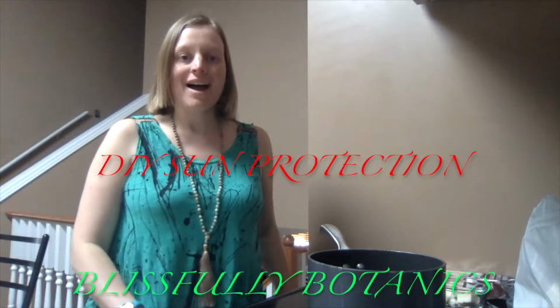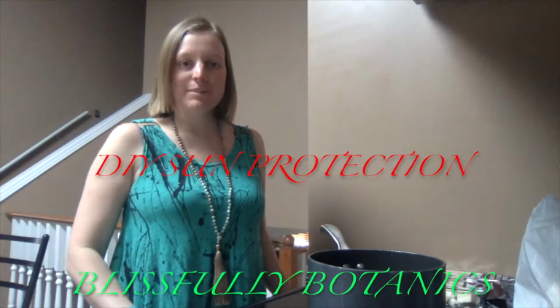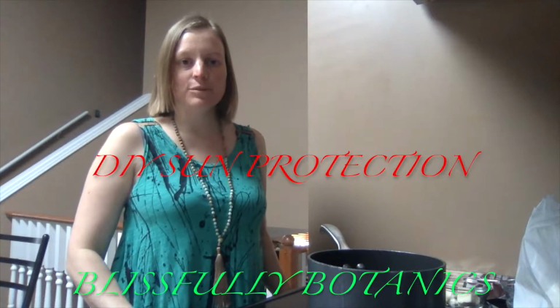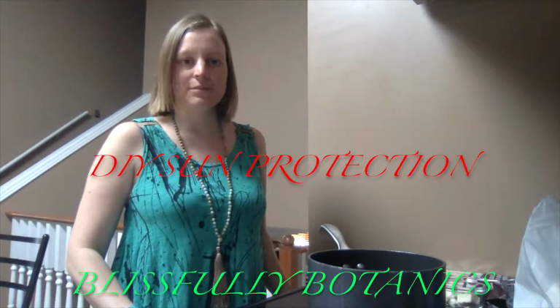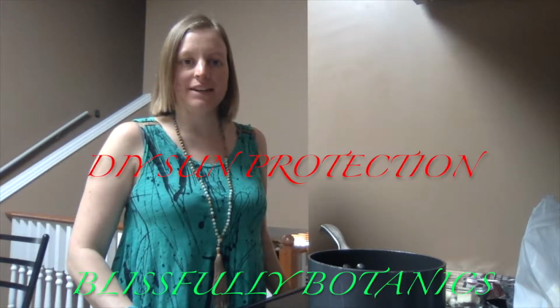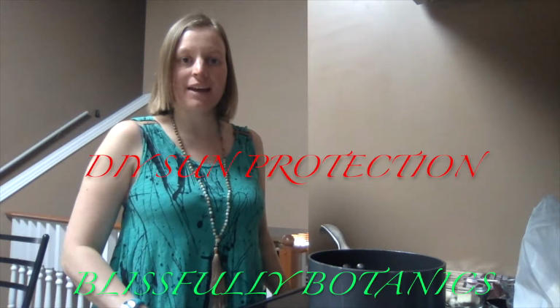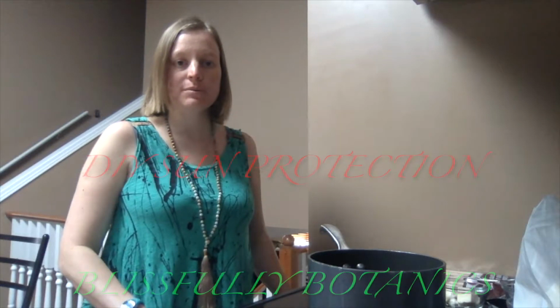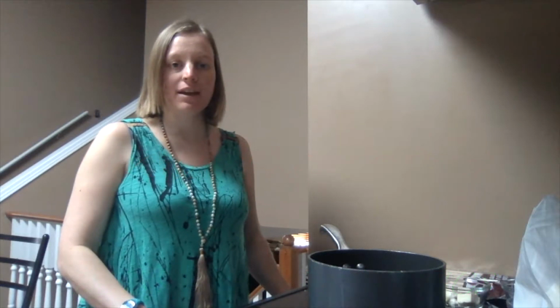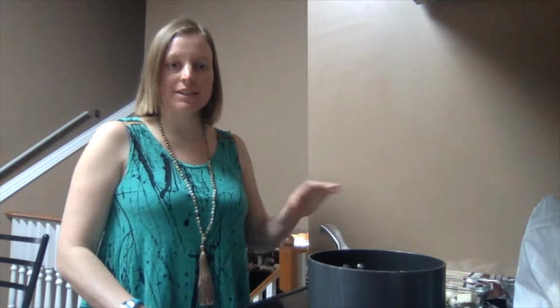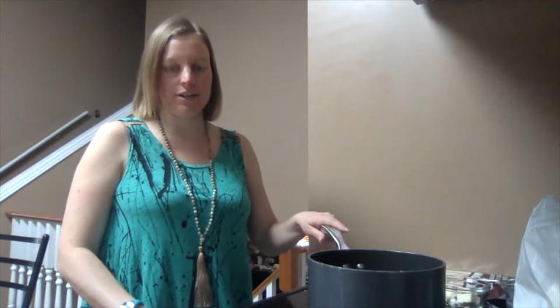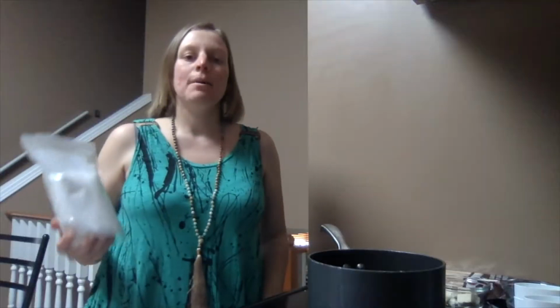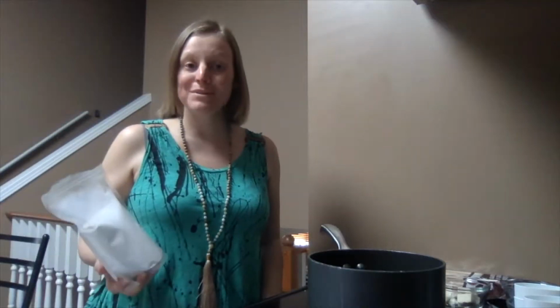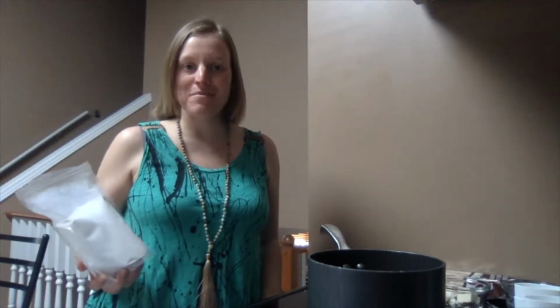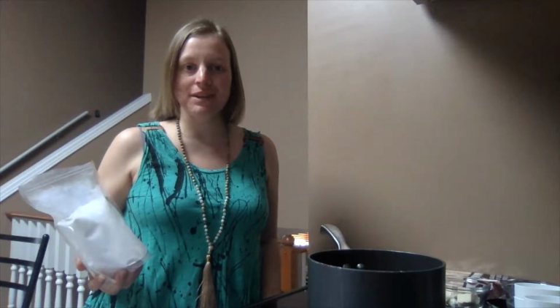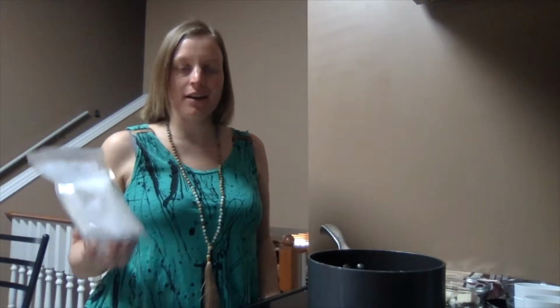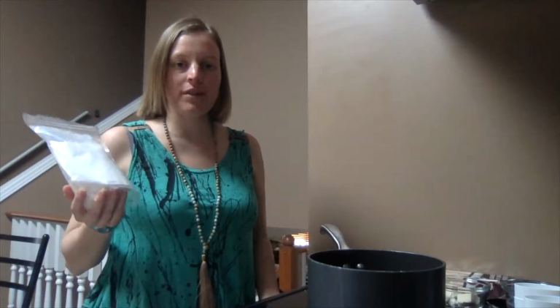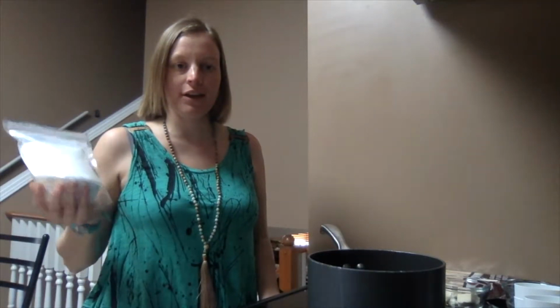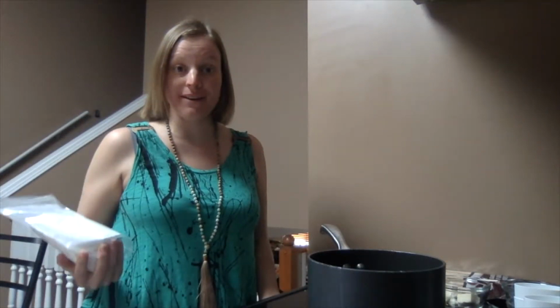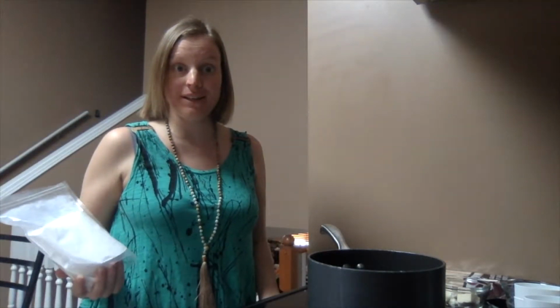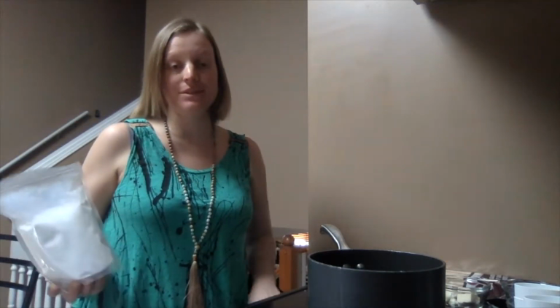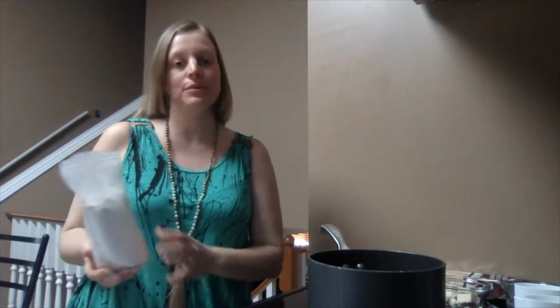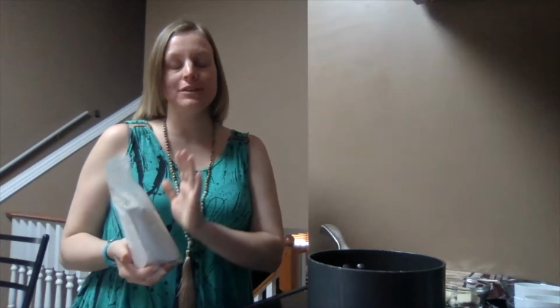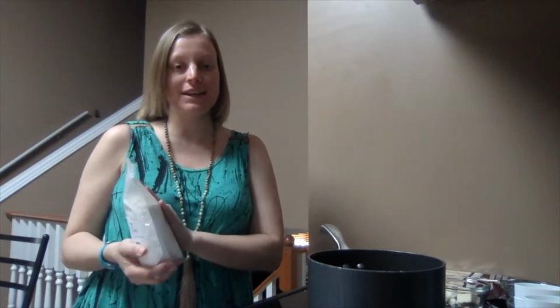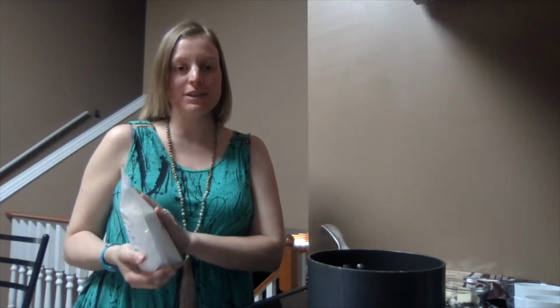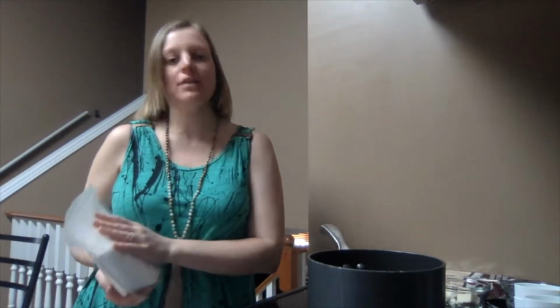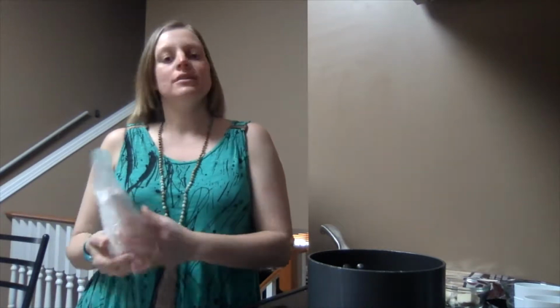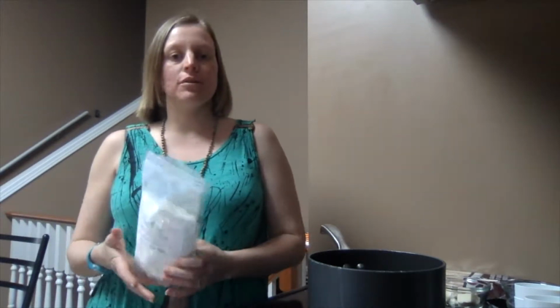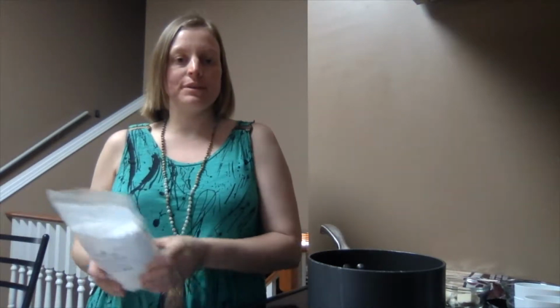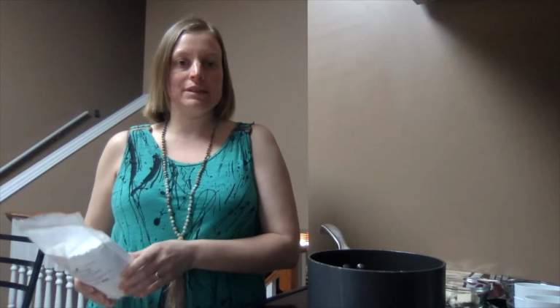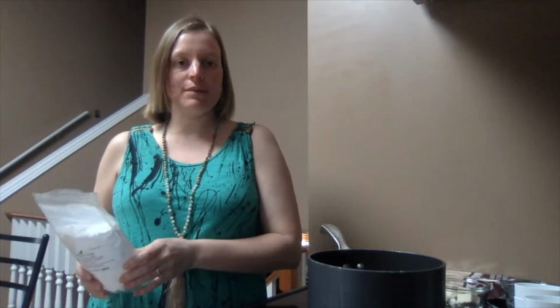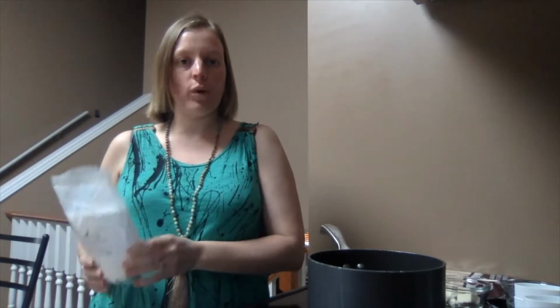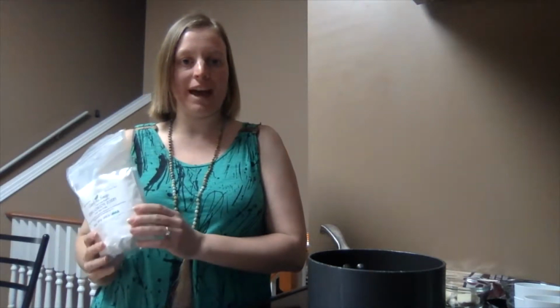Hi, I'm Nikki Fraser with Blissful Botanics. Today I'm going to be making sunscreen. My kids were sent home Monday from daycare with a good reminder that we needed to send some sunscreen to daycare, so it was time to whip up a batch.